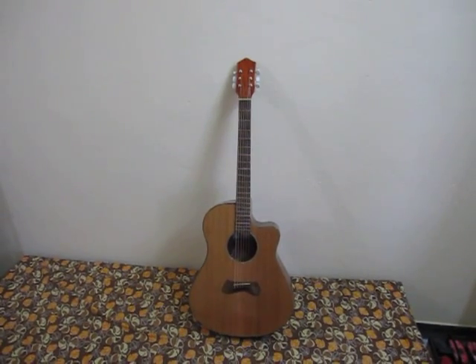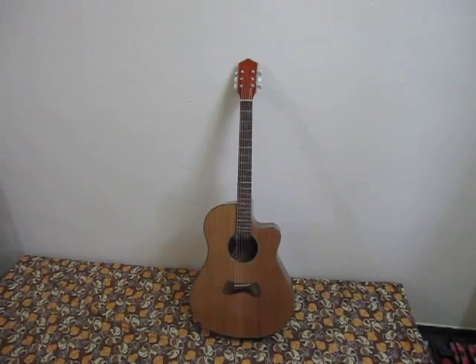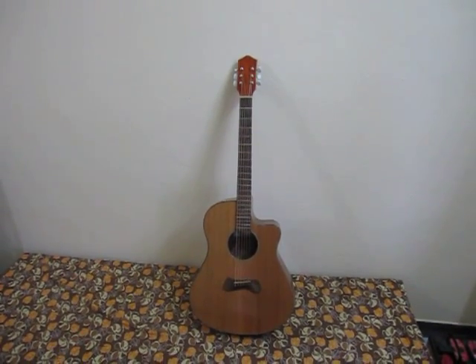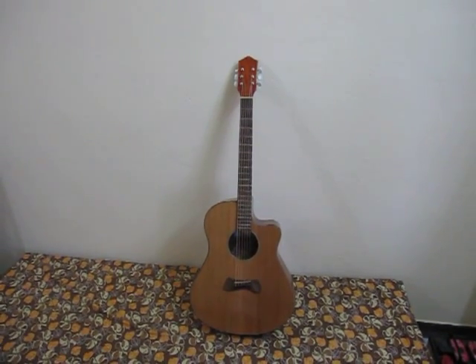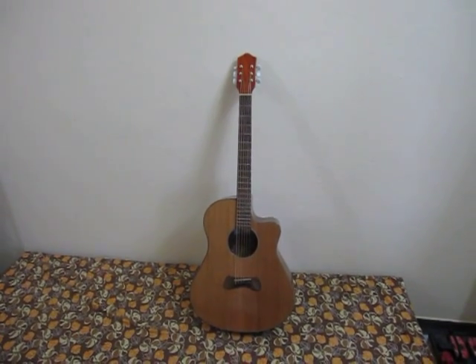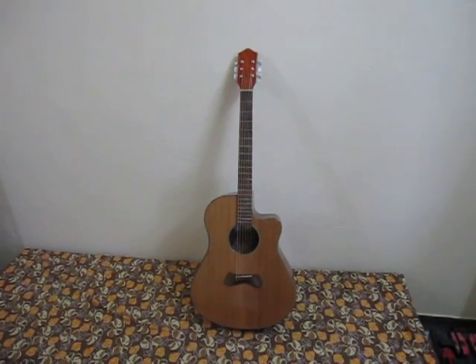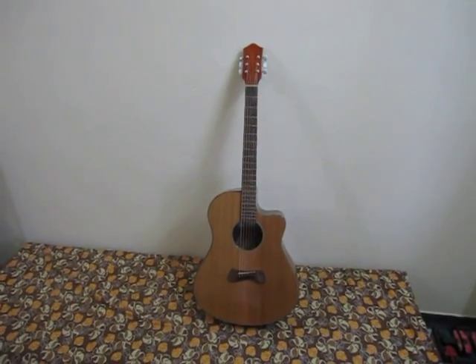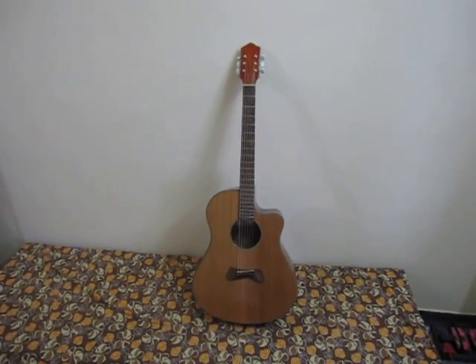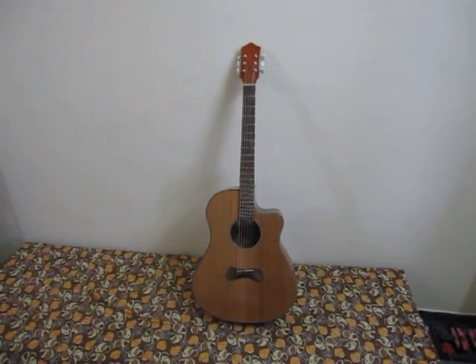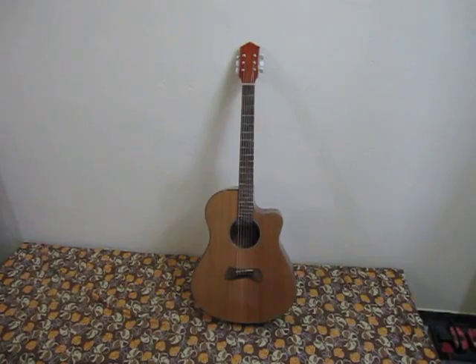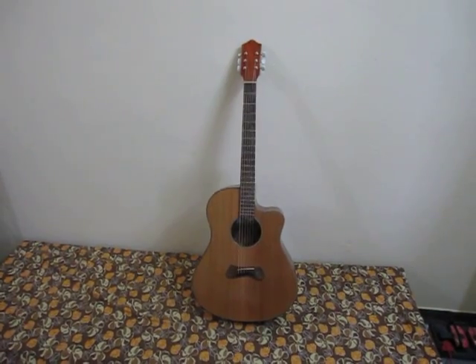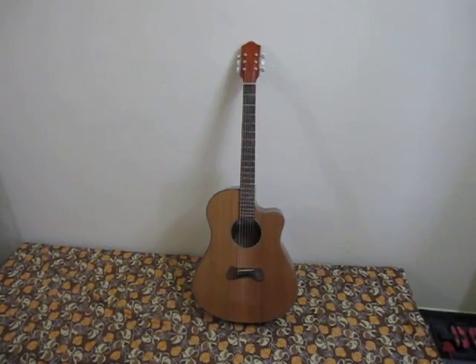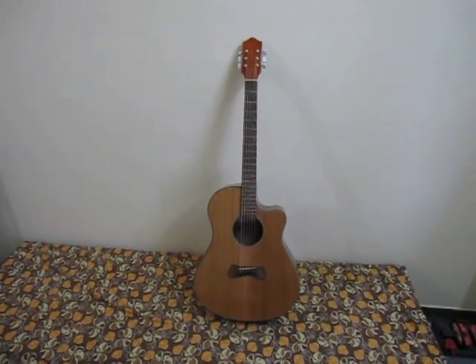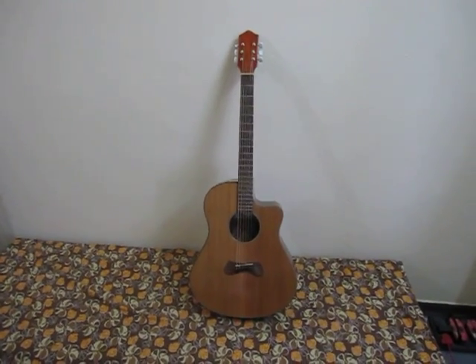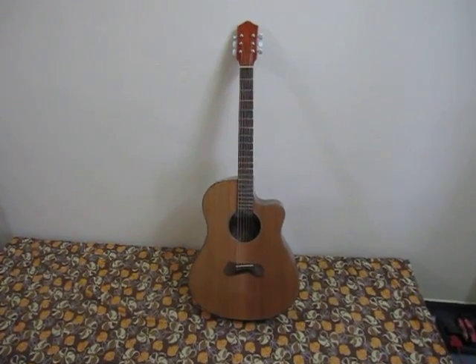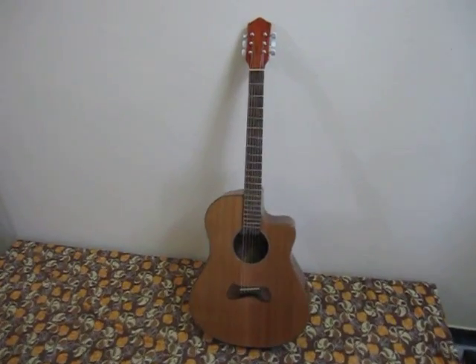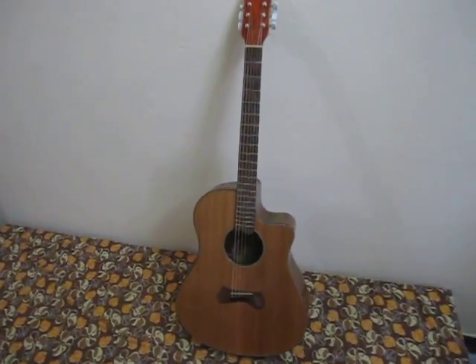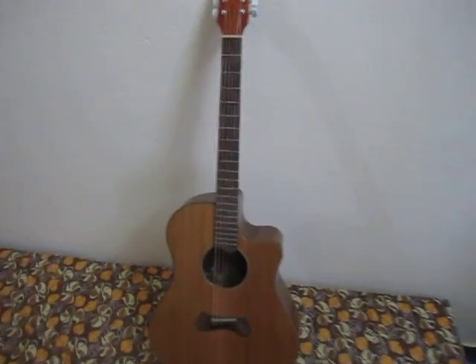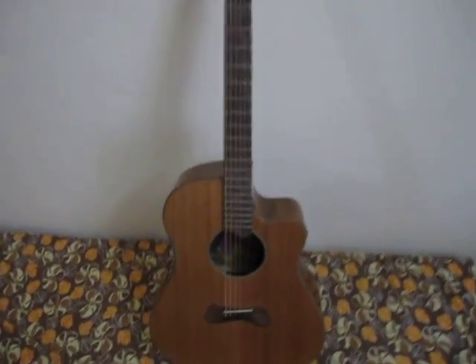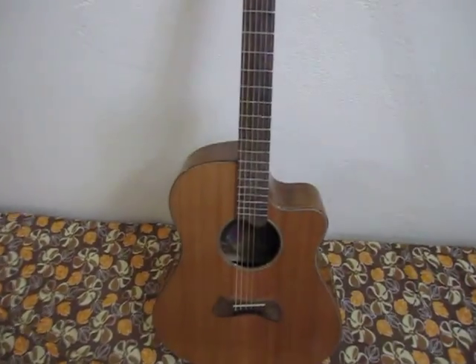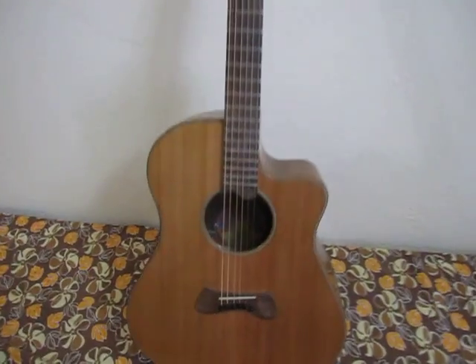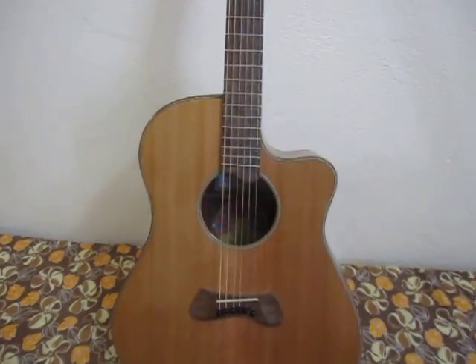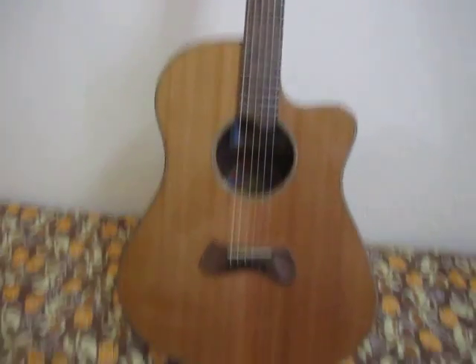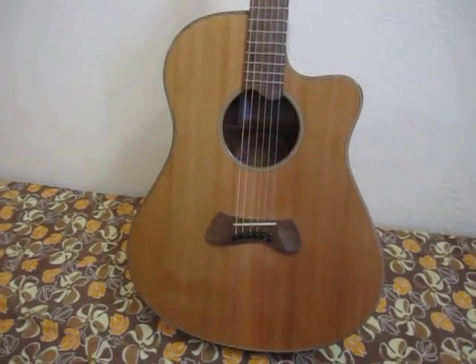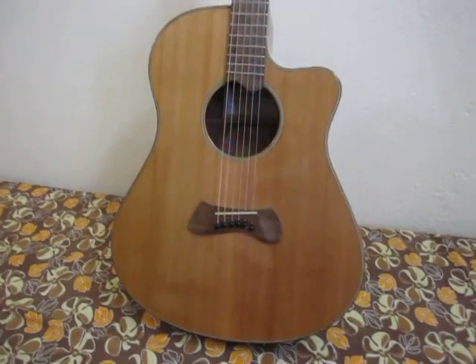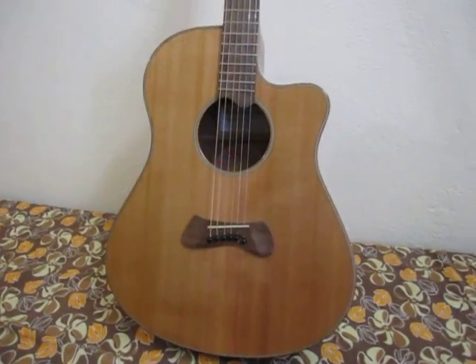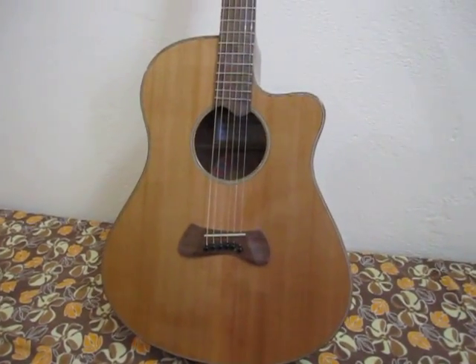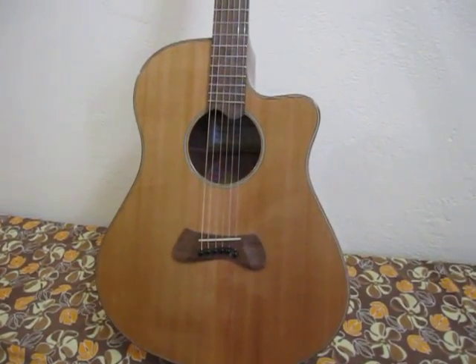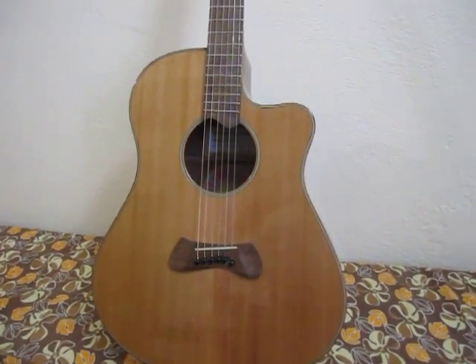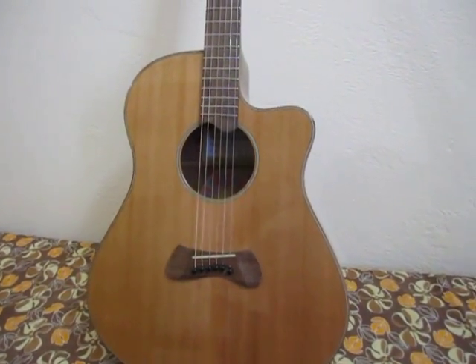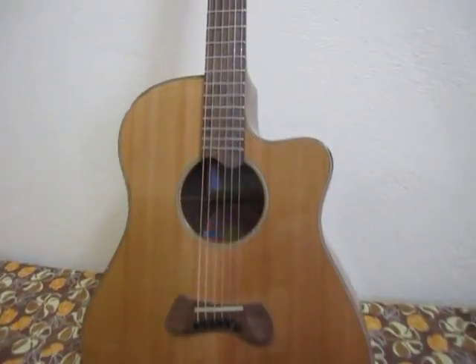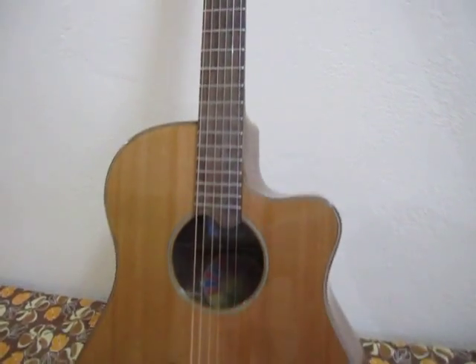I wanted to give a little bit of rundown on this Maurice Paul guitar, handmade here in Pokhara, Nepal. It's with a cedar top, Nepali rosewood back and sides. It uses a mango neck.